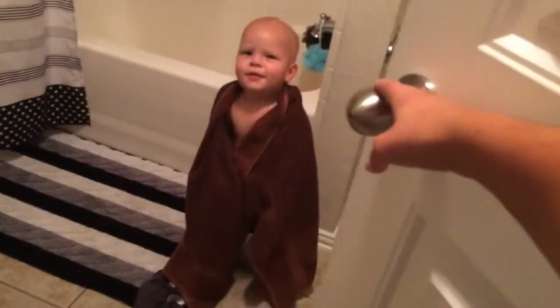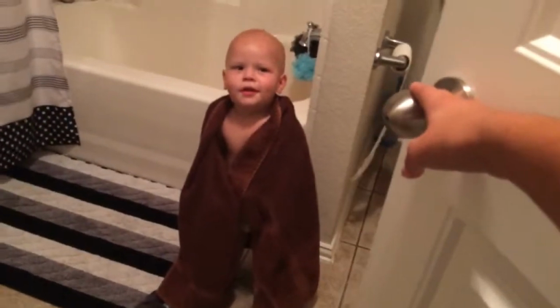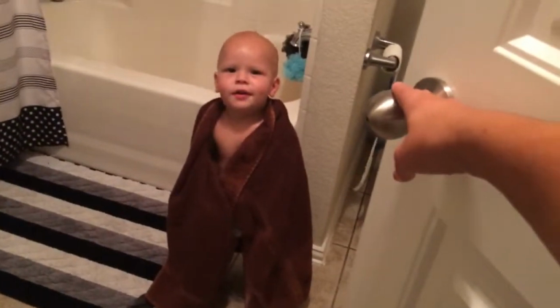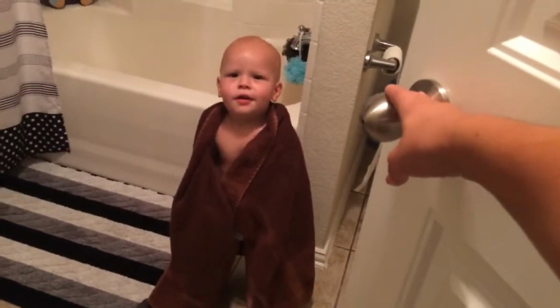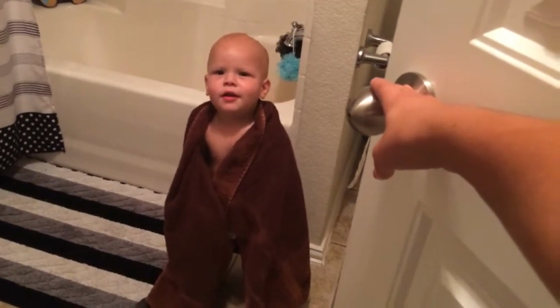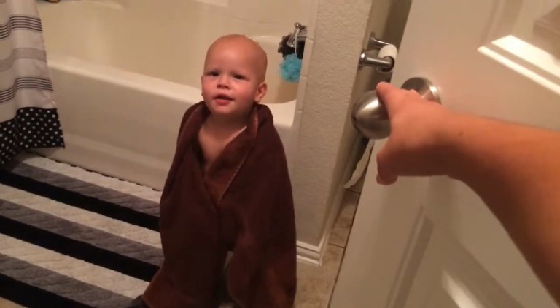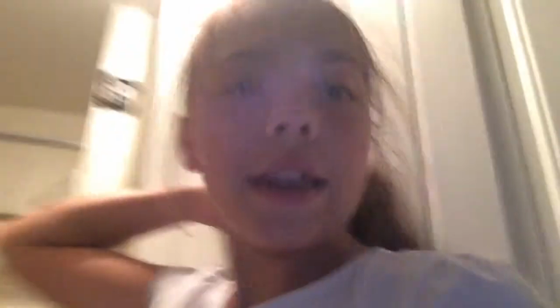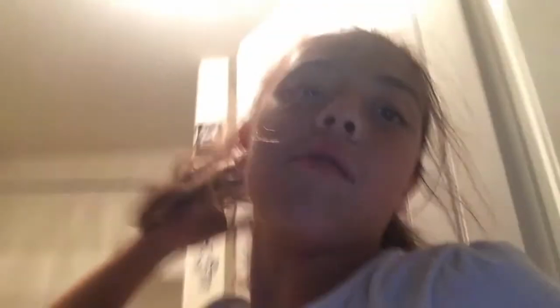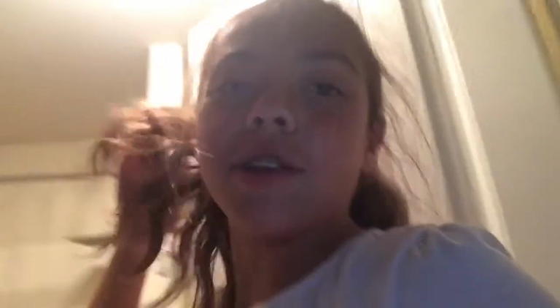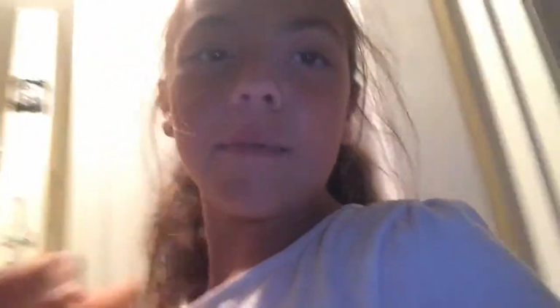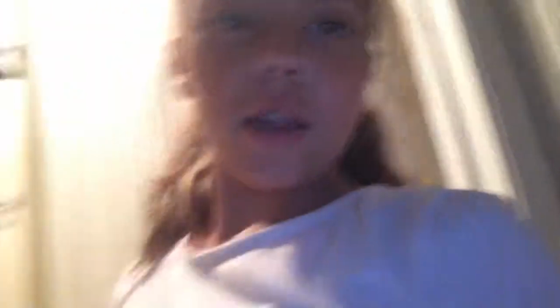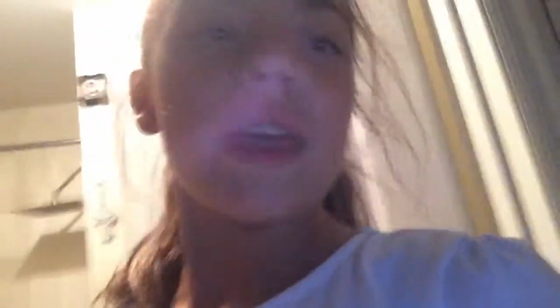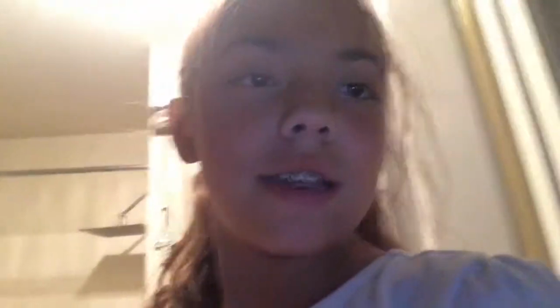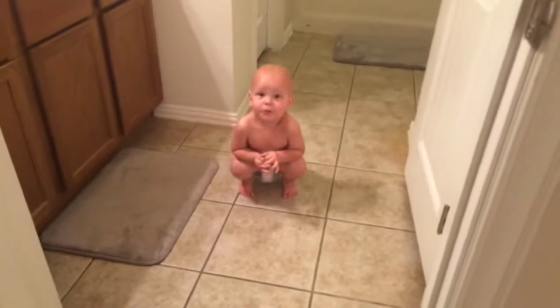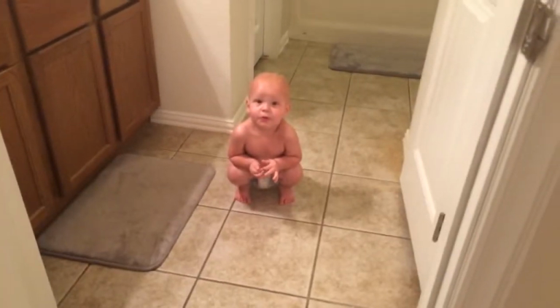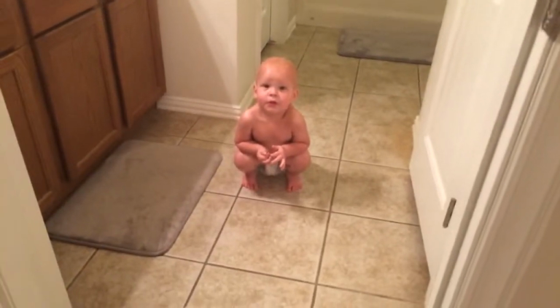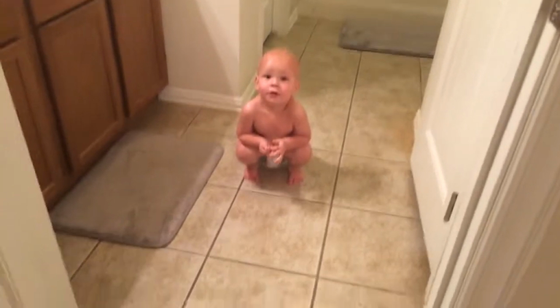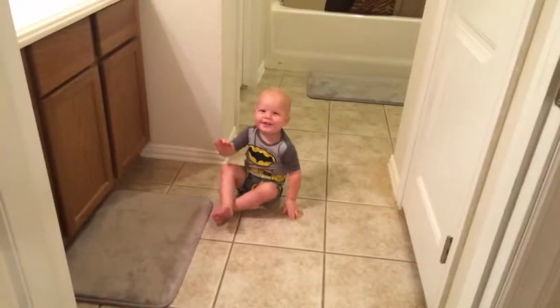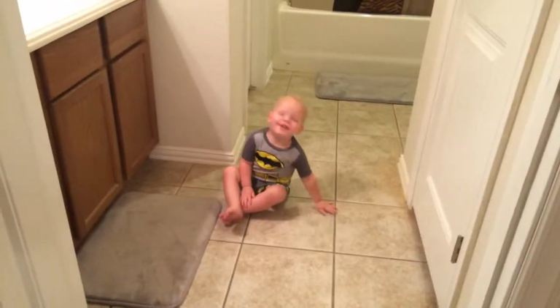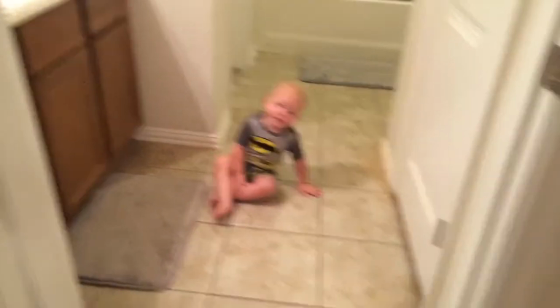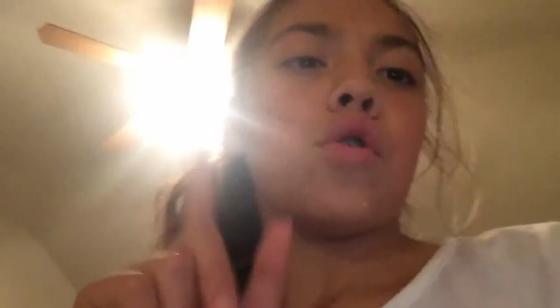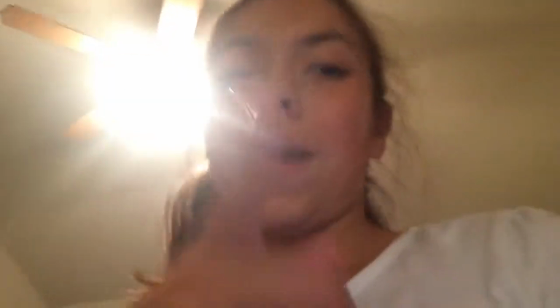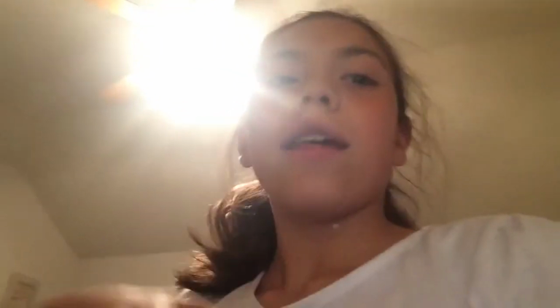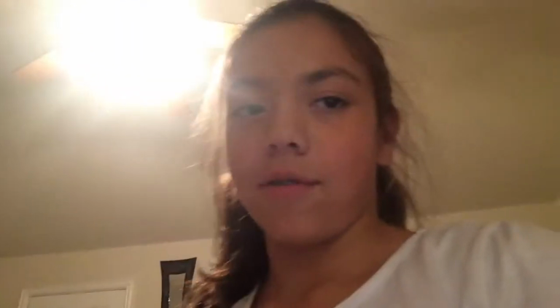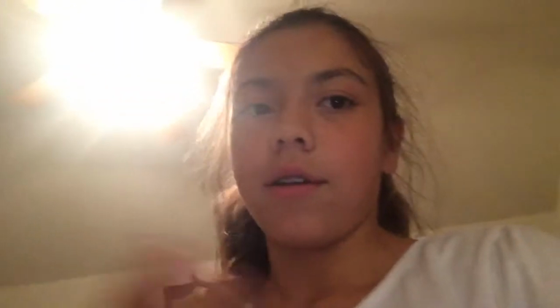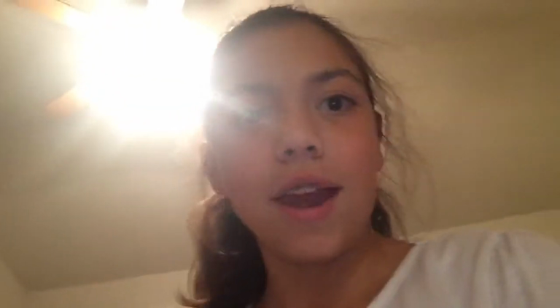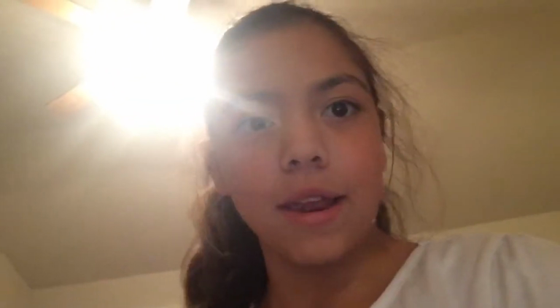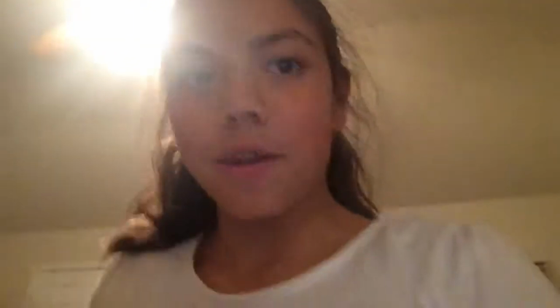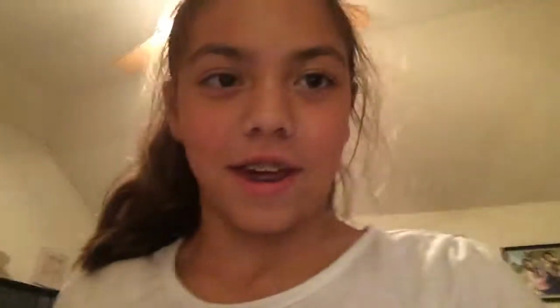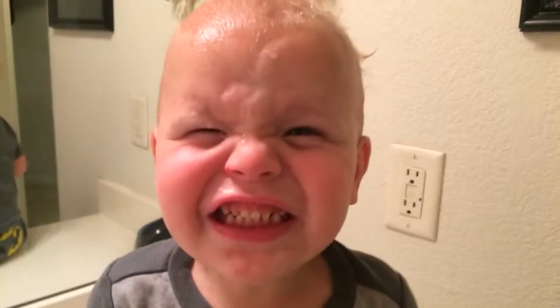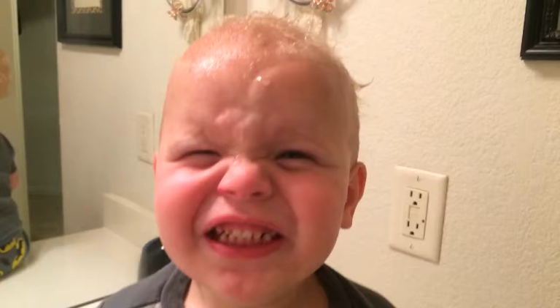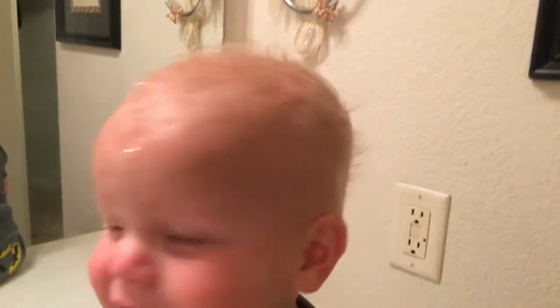We're back, all finished. Now we have to go get him dressed — one, two, three, and done. Wait, something's wrong, his hair is messed up. Let's brush it, let's fix that.